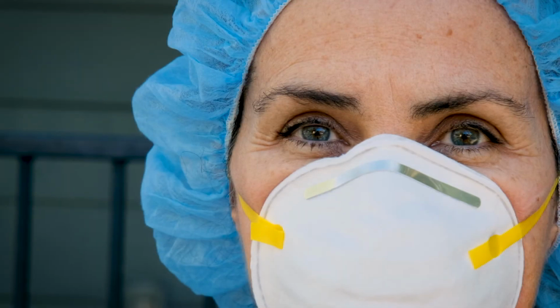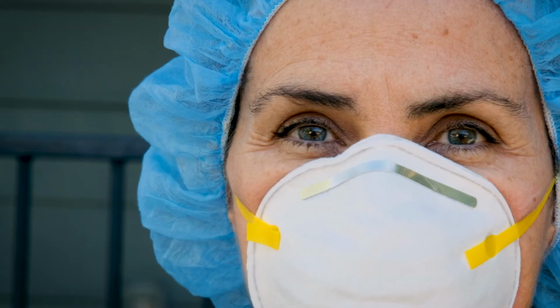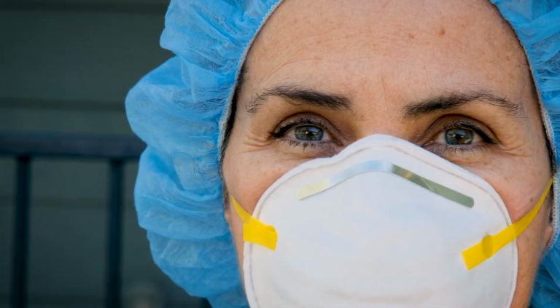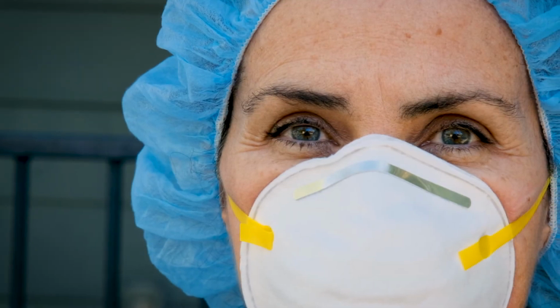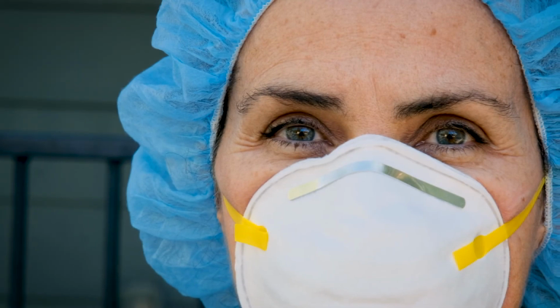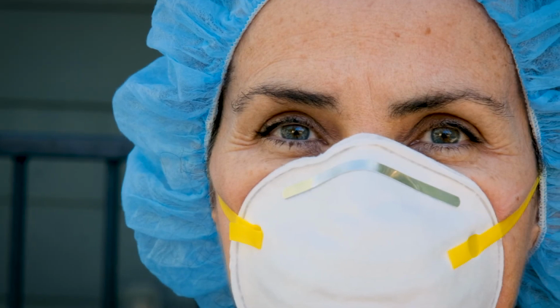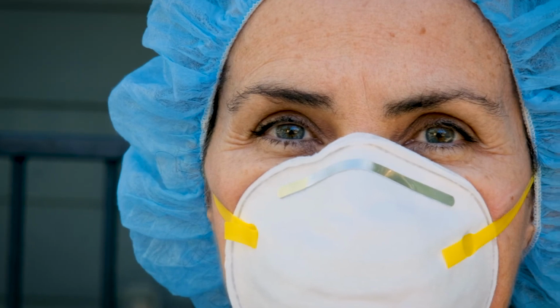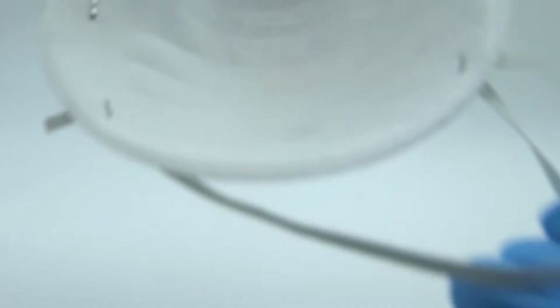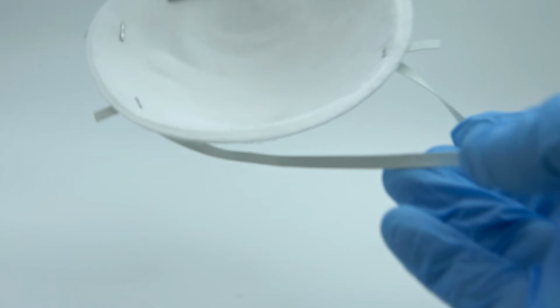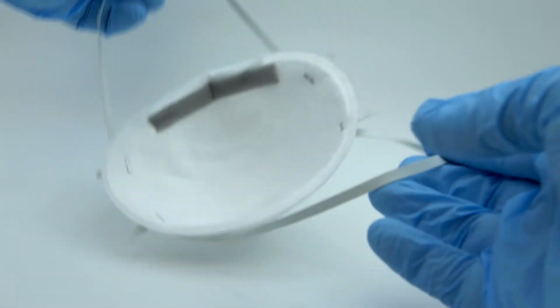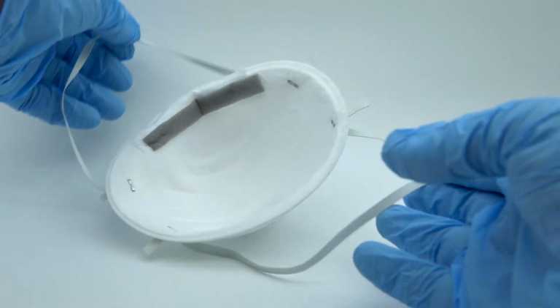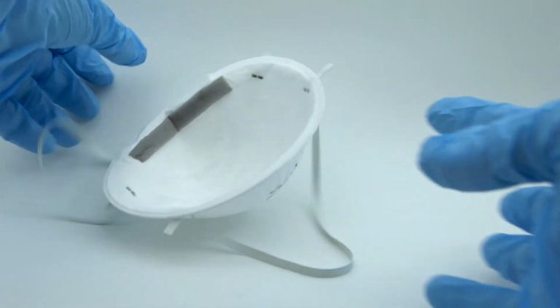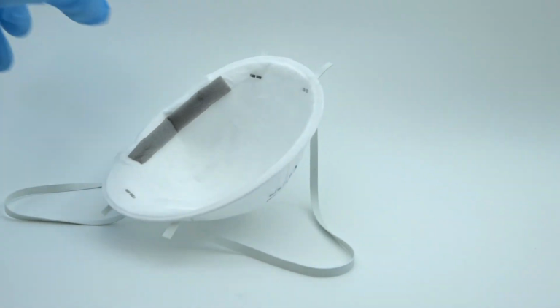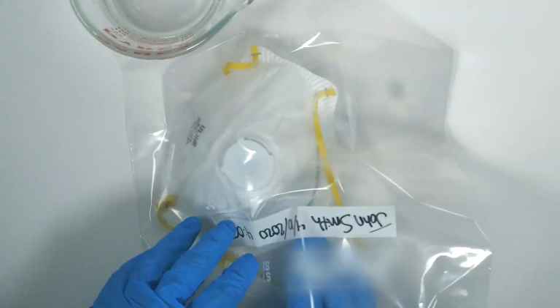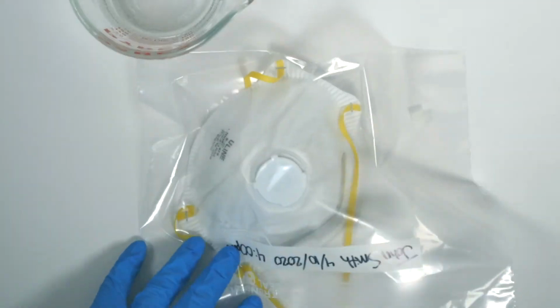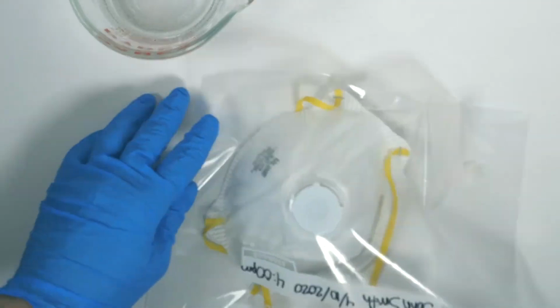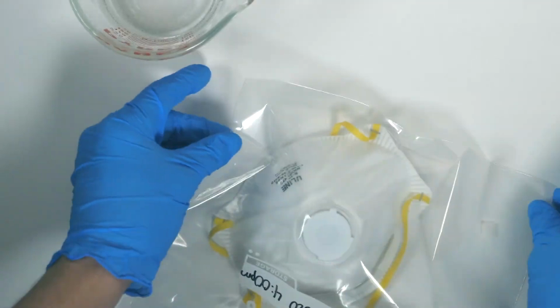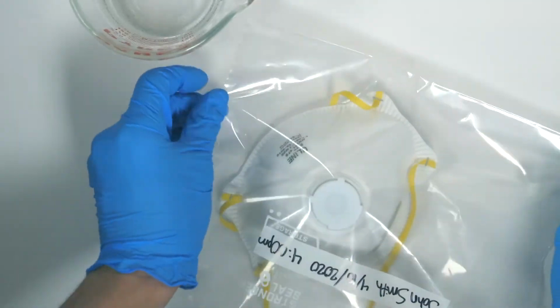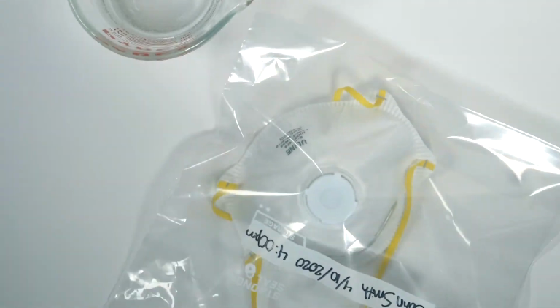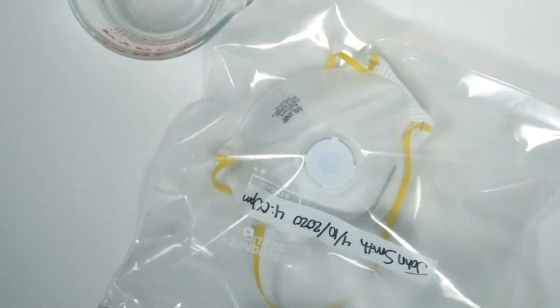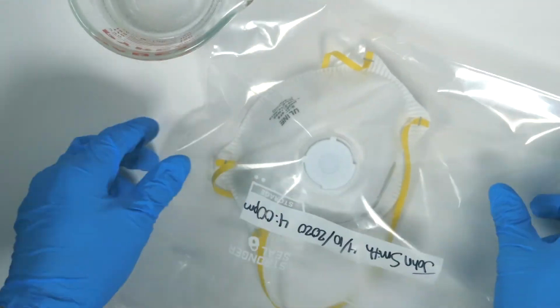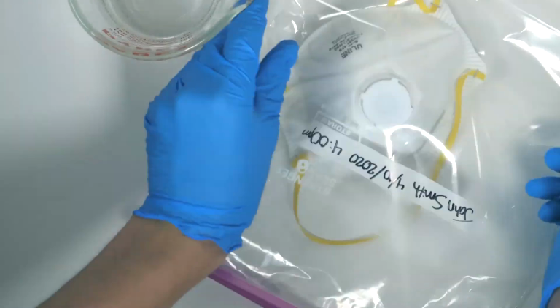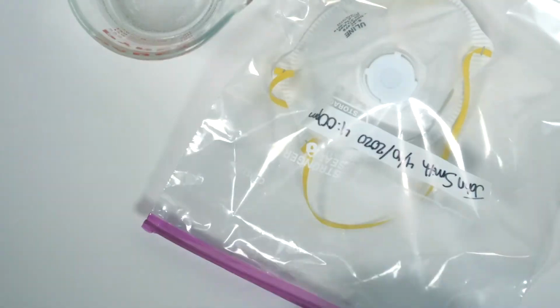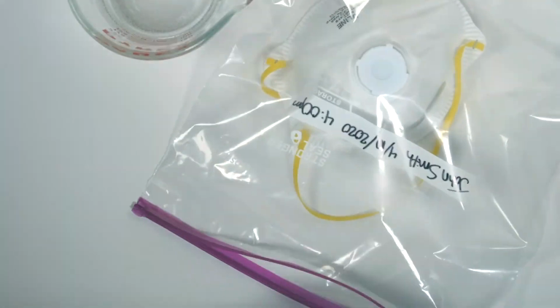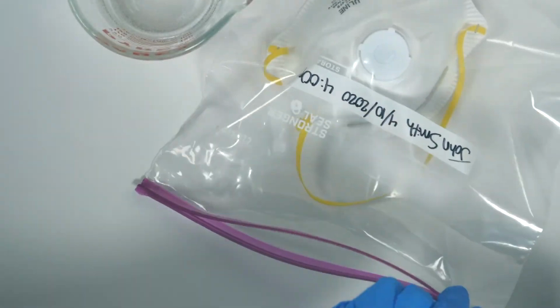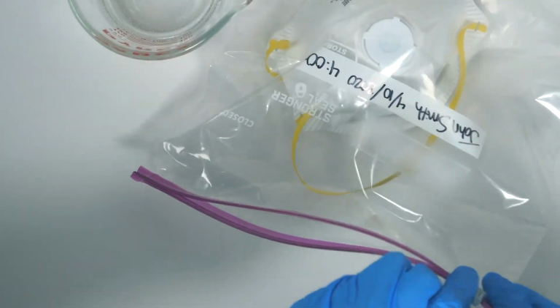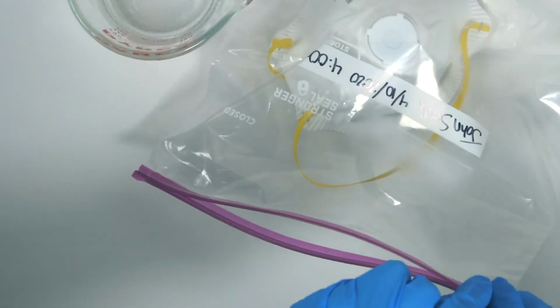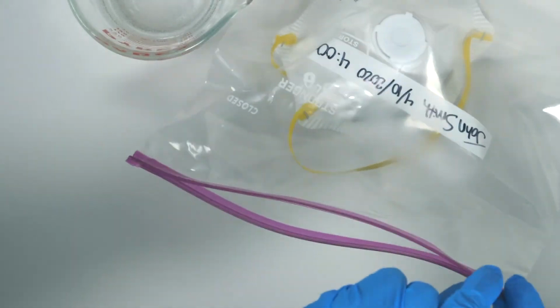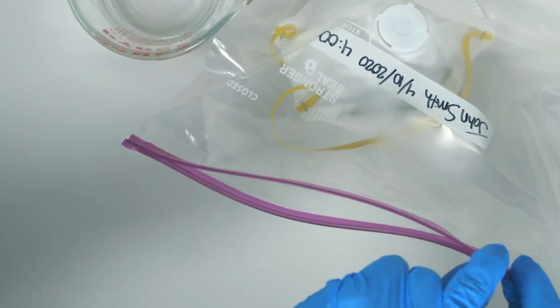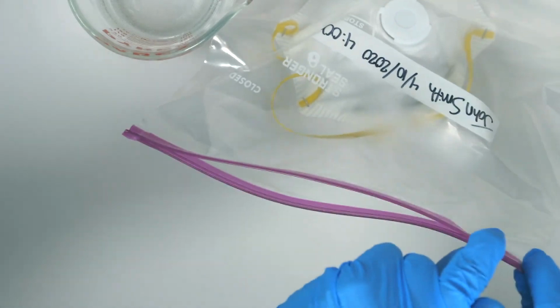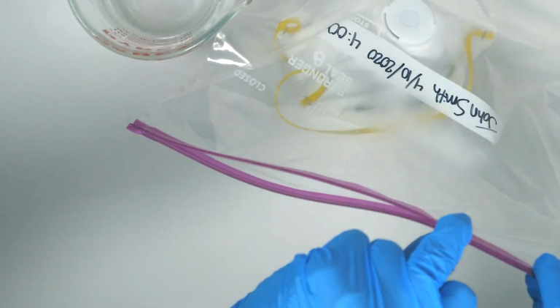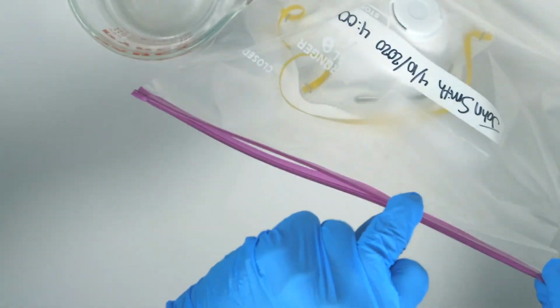Any medical professional can disinfect their own PPE on-site without specialized equipment or training, making it accessible to the wider healthcare community.